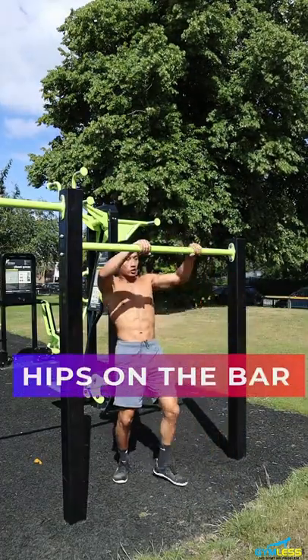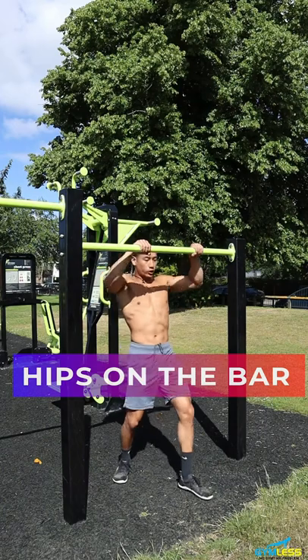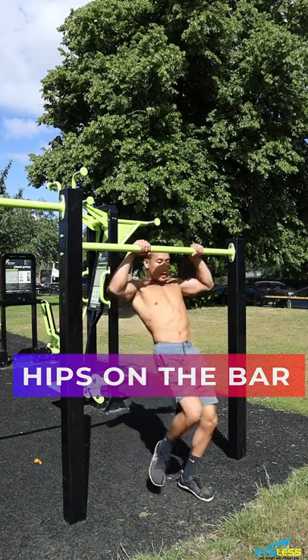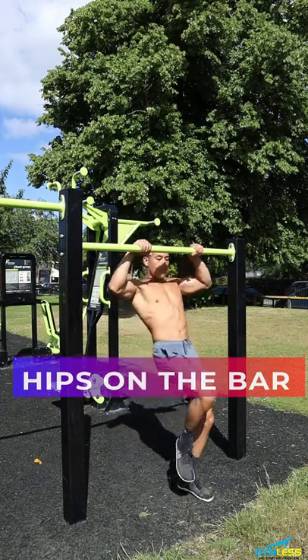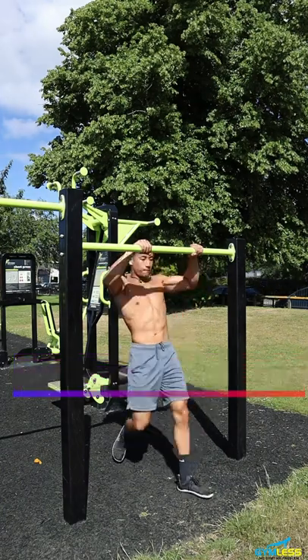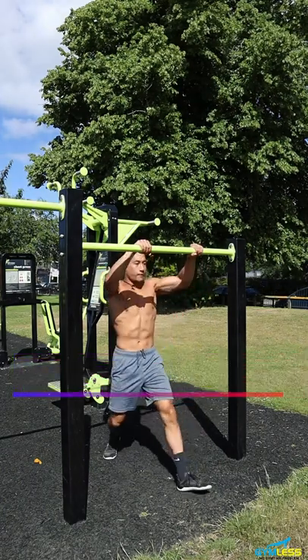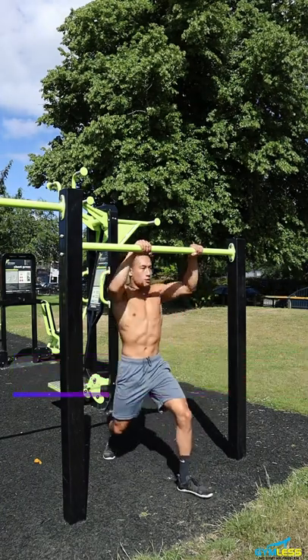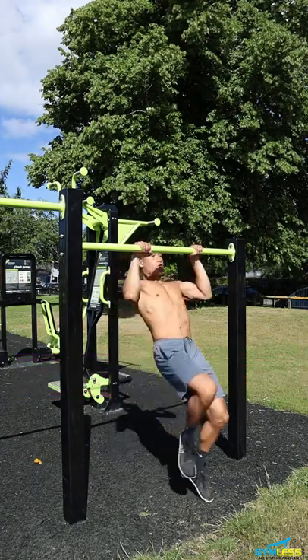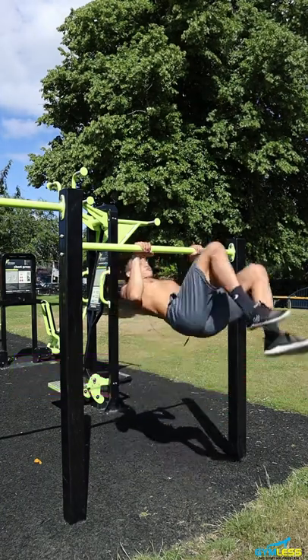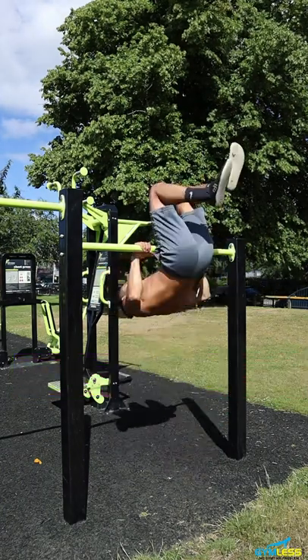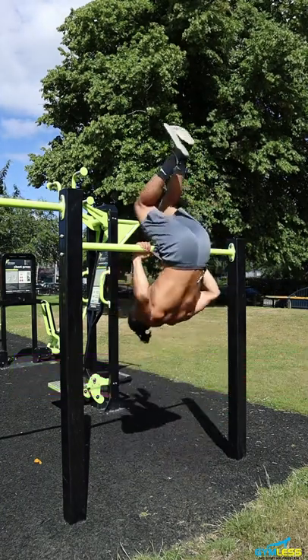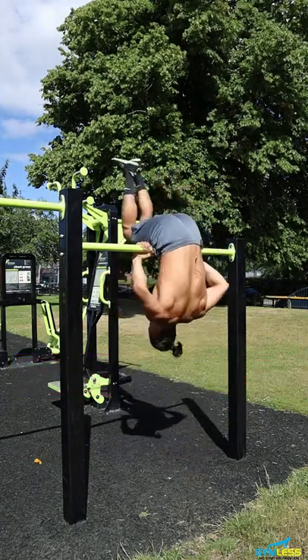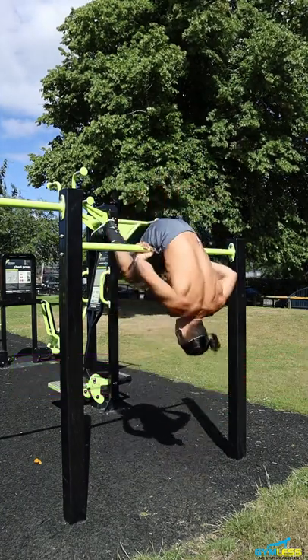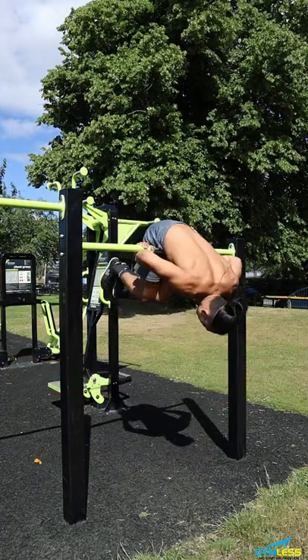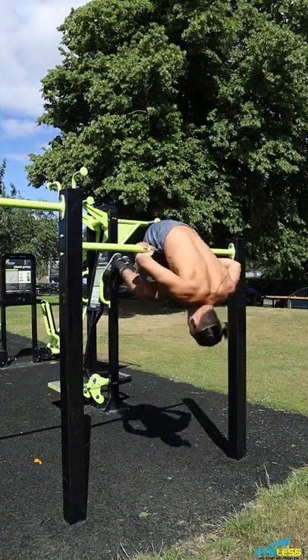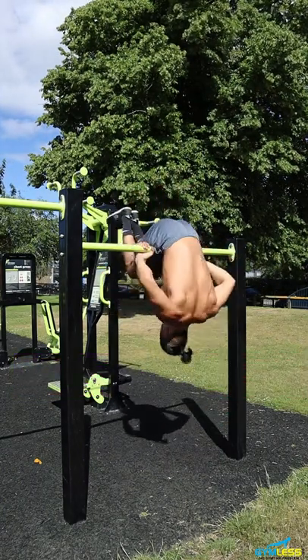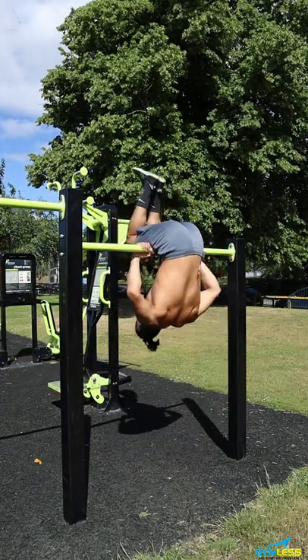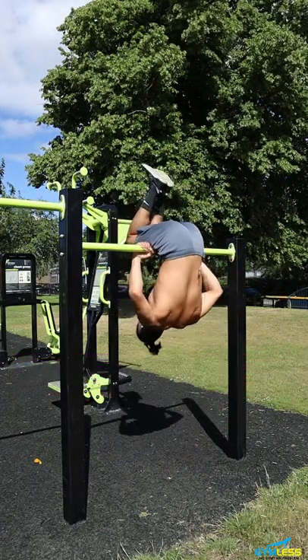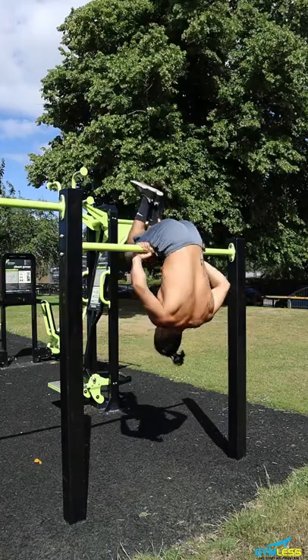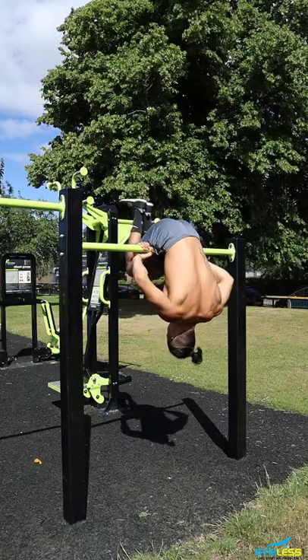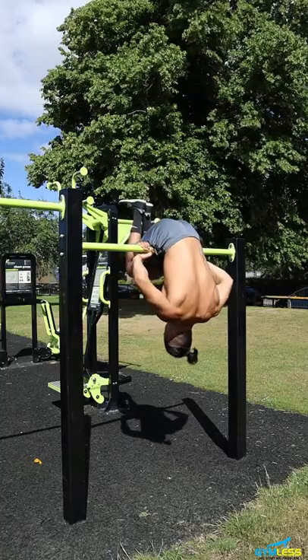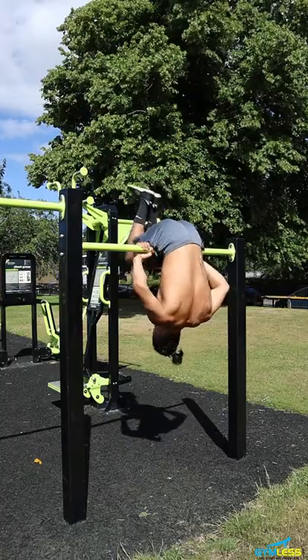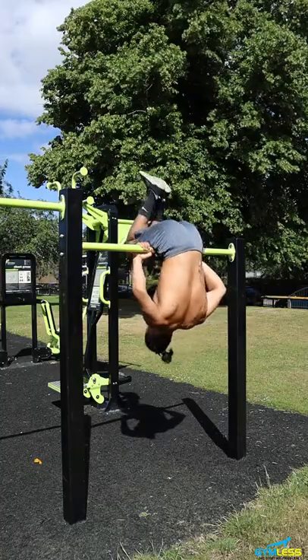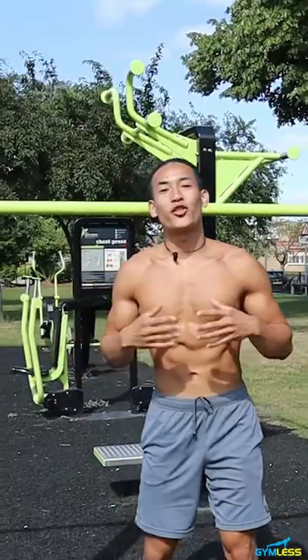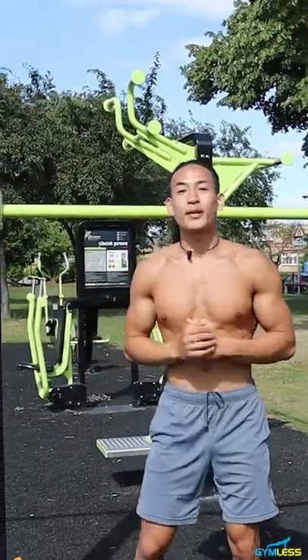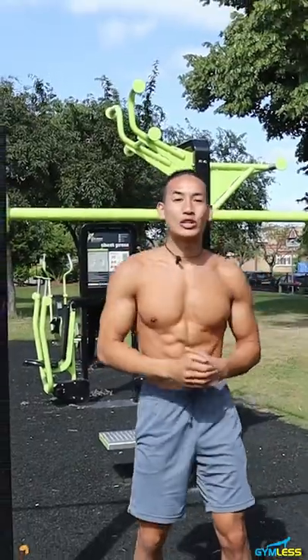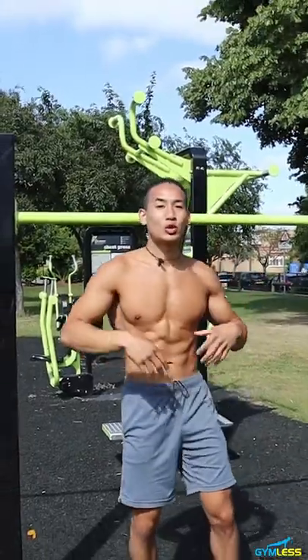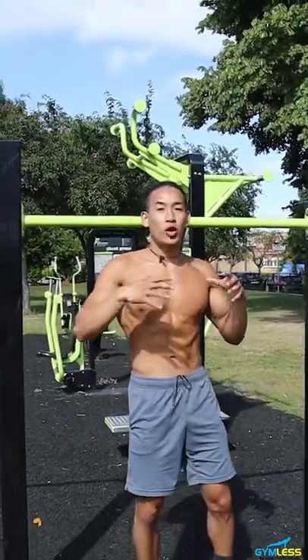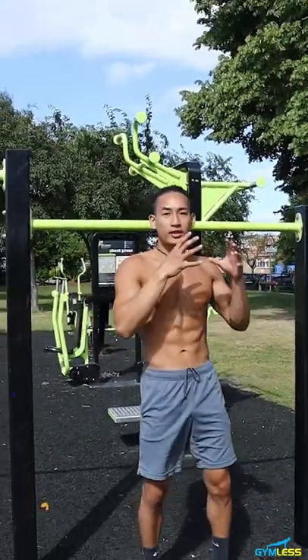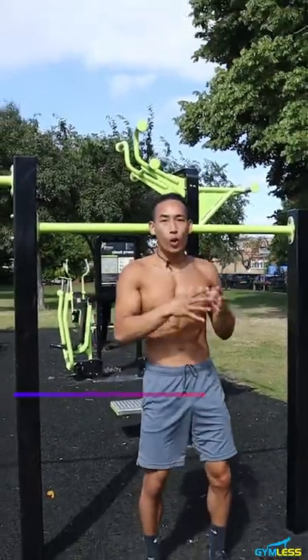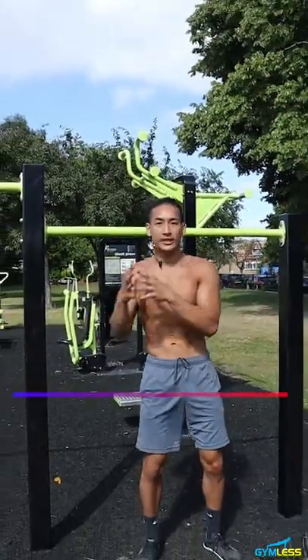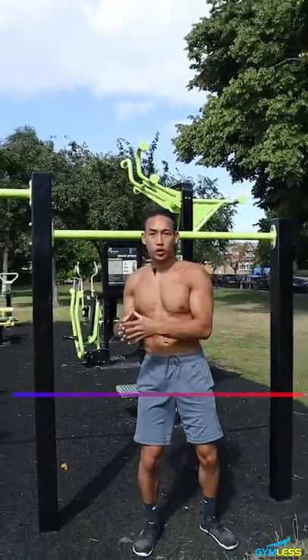So we're going to swing up, pull, get your hips onto the bar, and just rest on there like this.